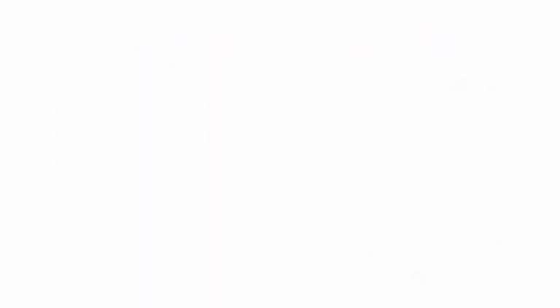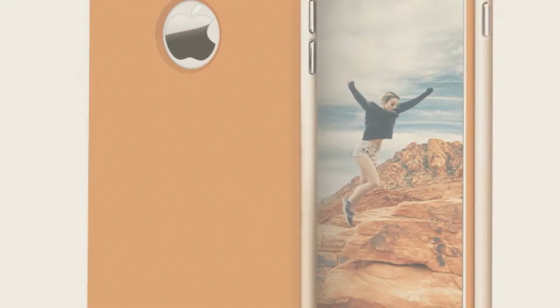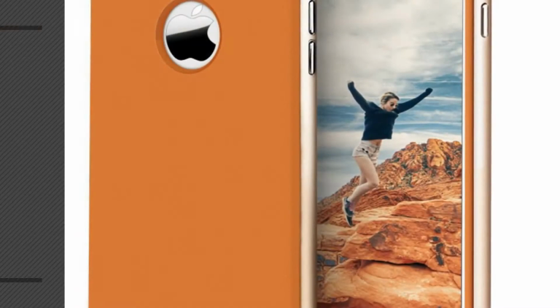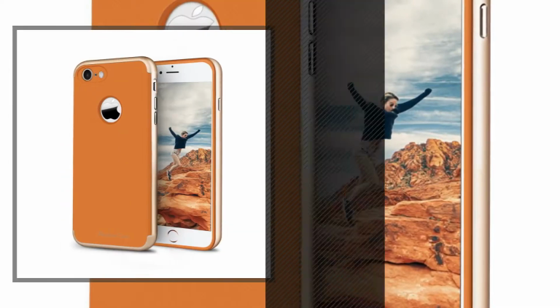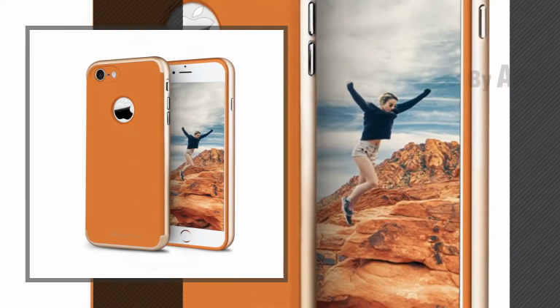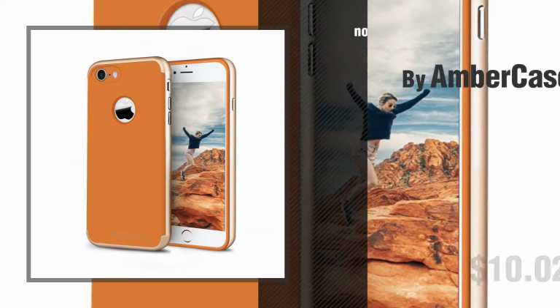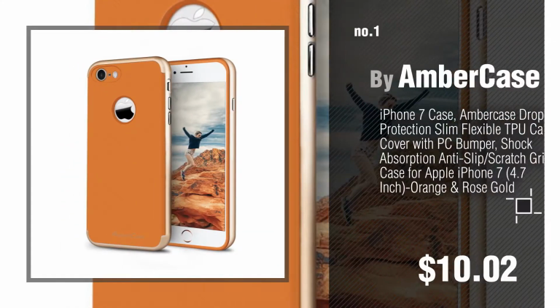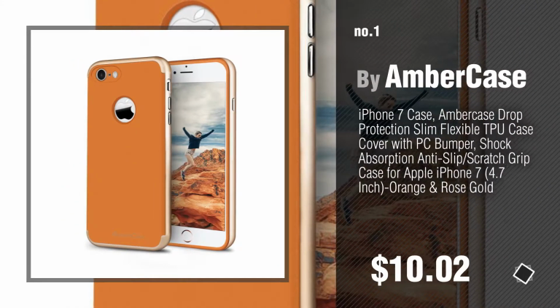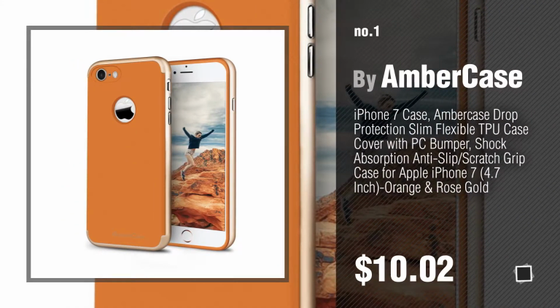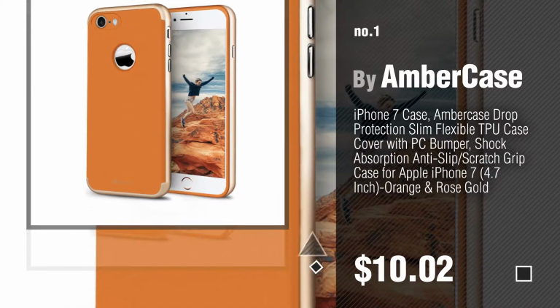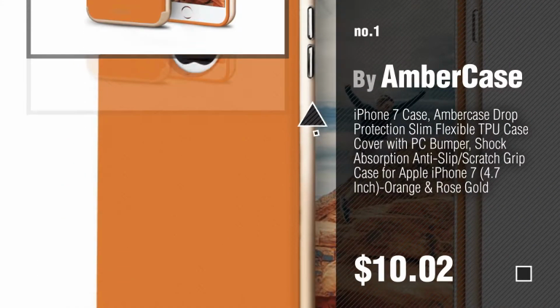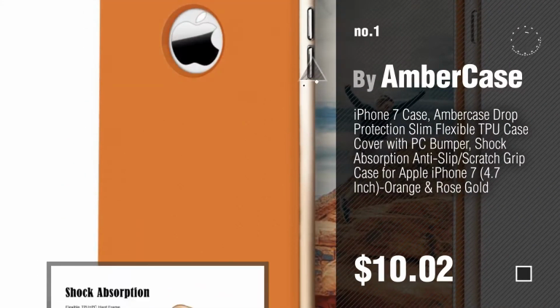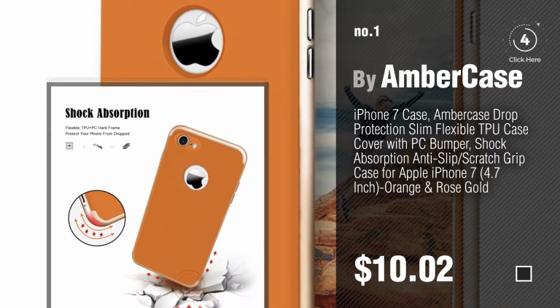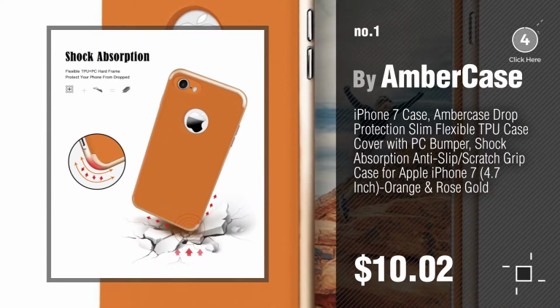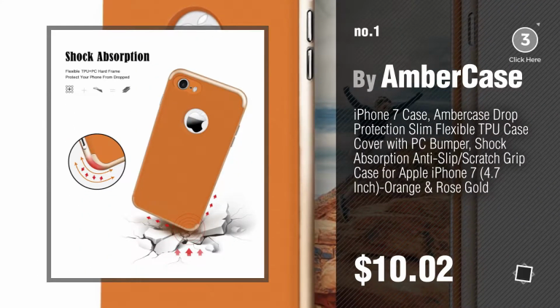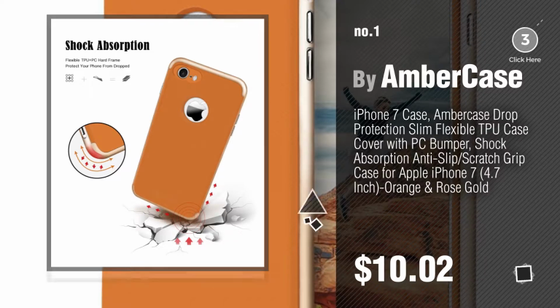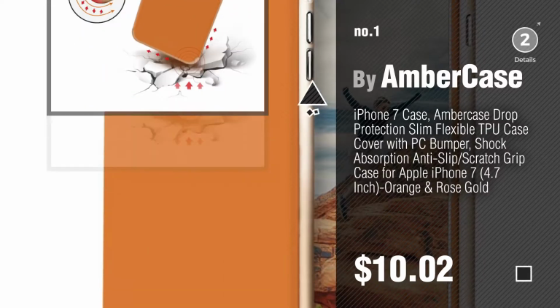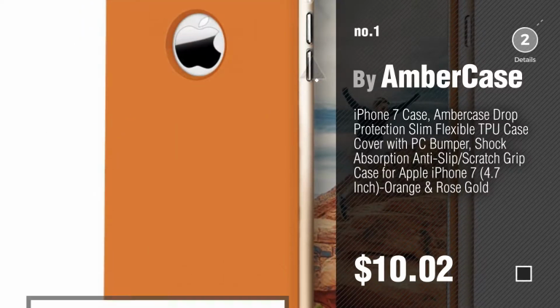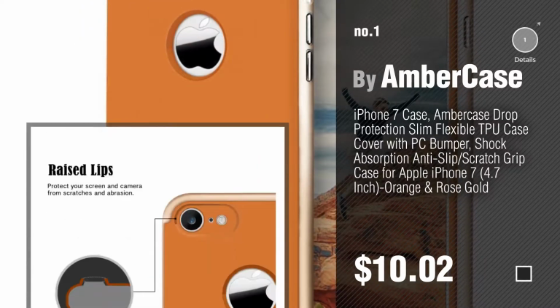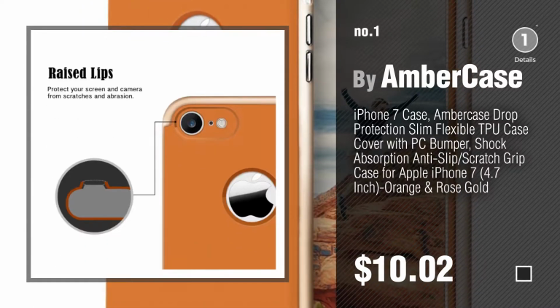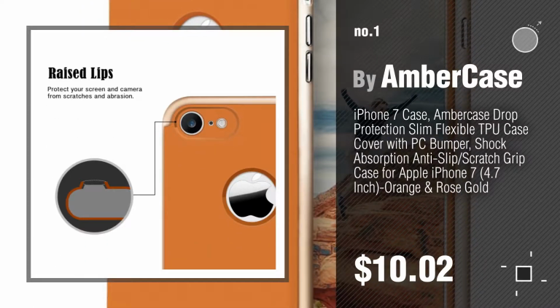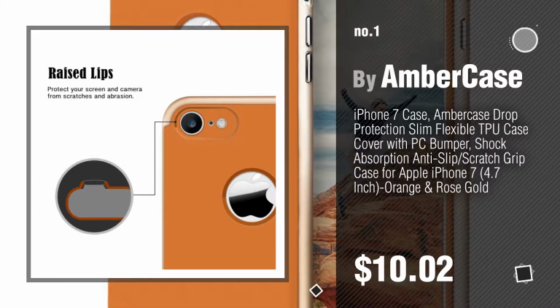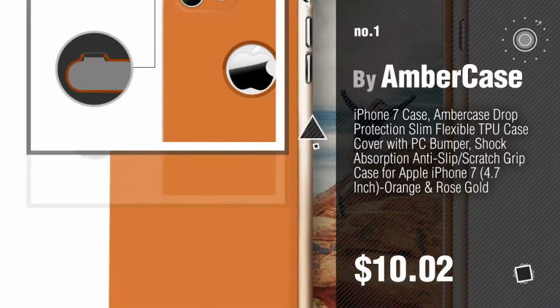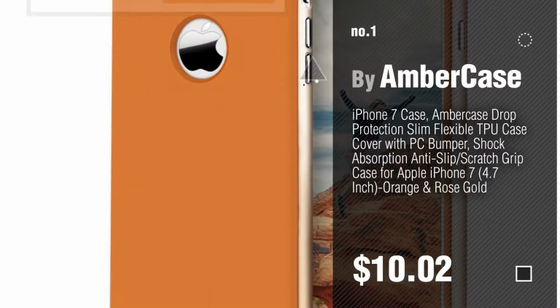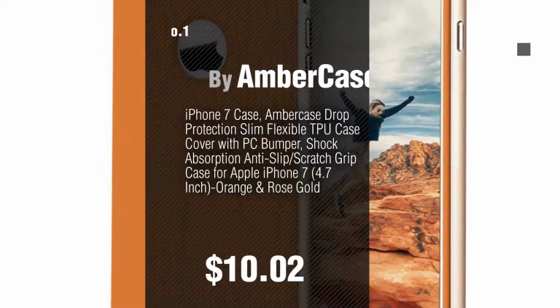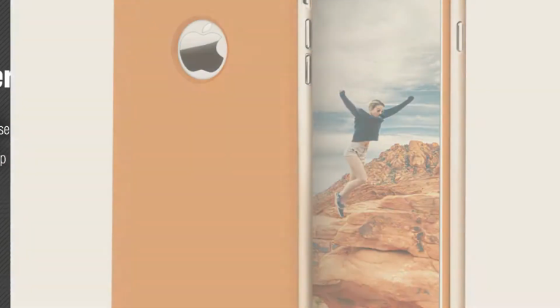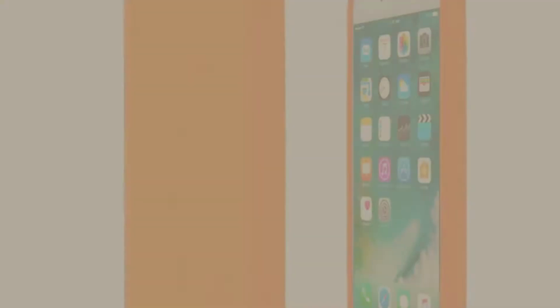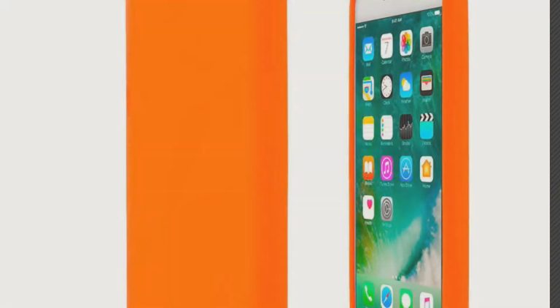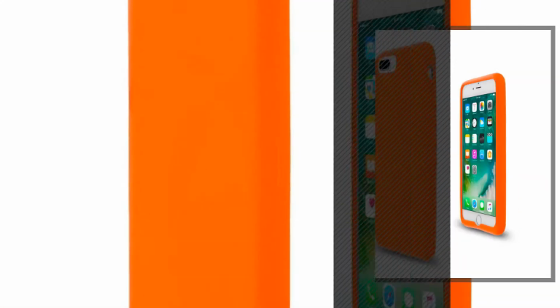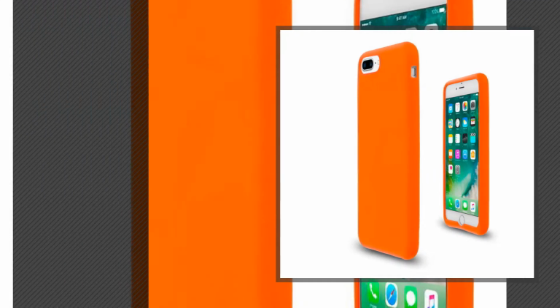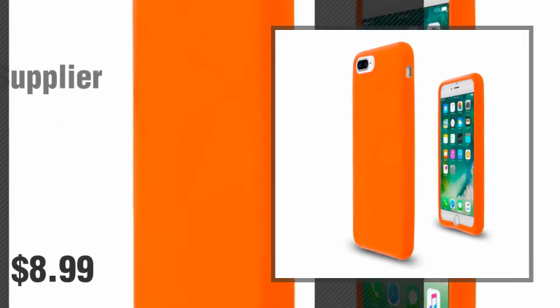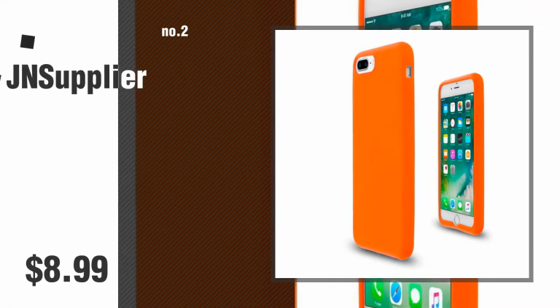Number 1. Most popular by Amber Case. Watch this video and get inspired. Number 2. By JN Supplier.